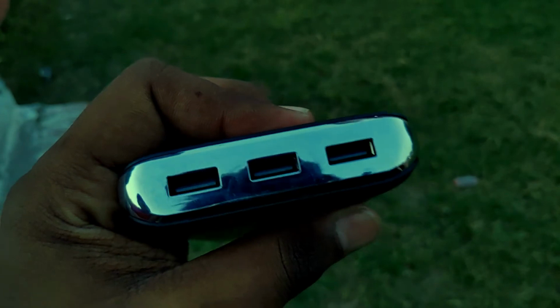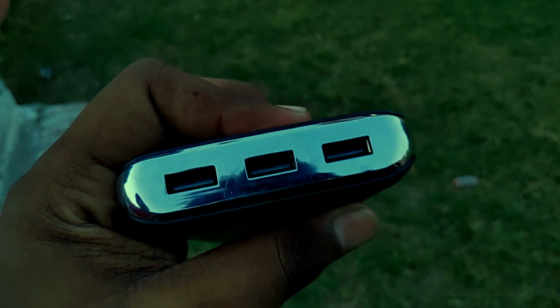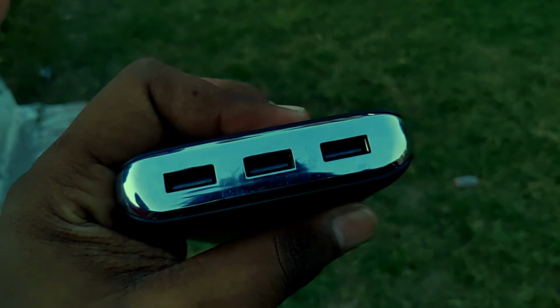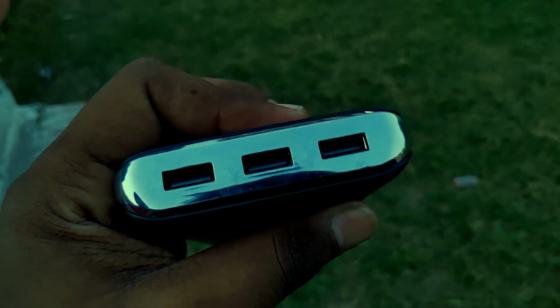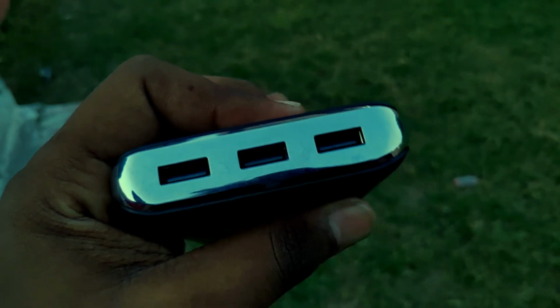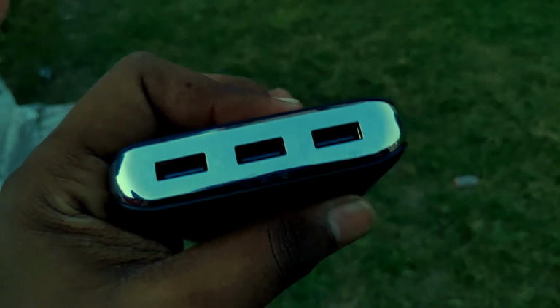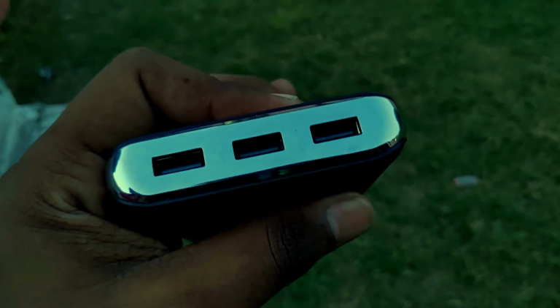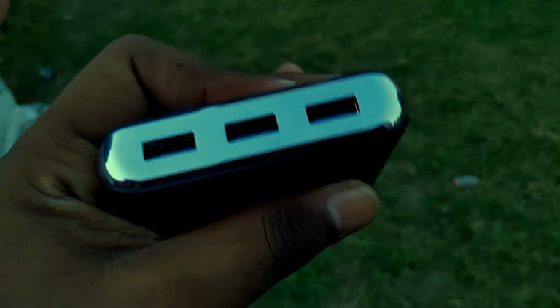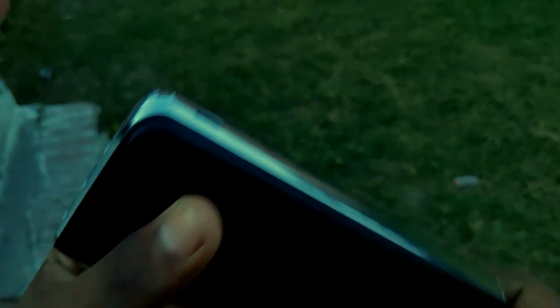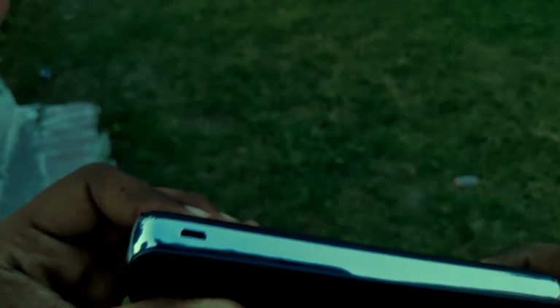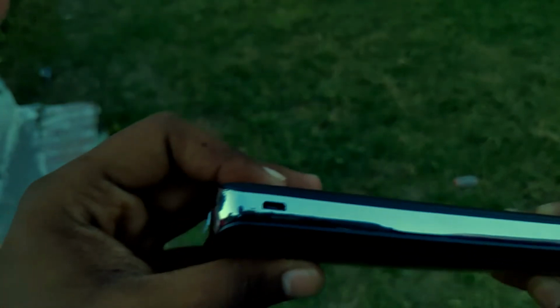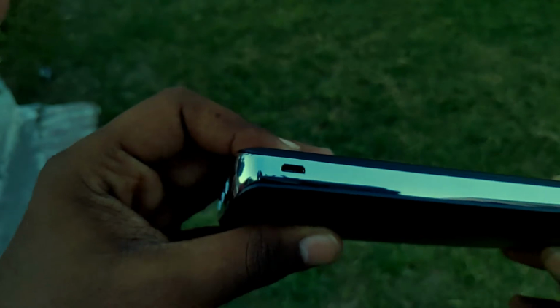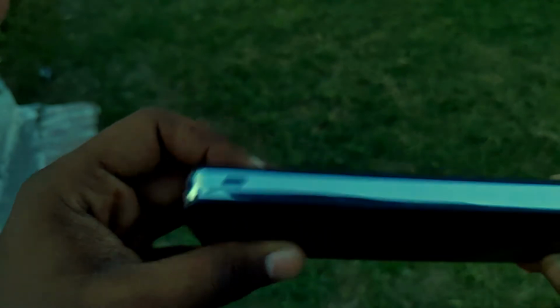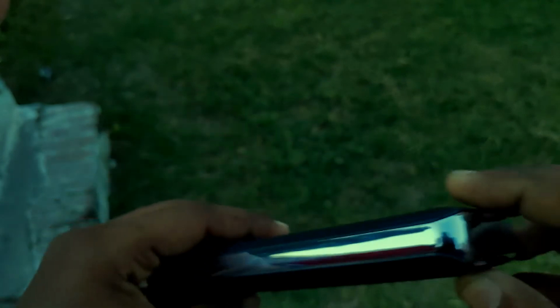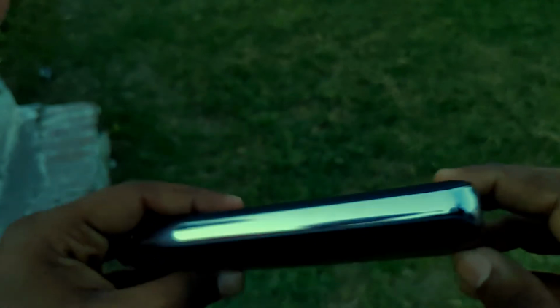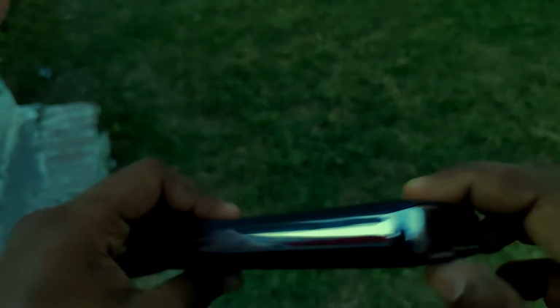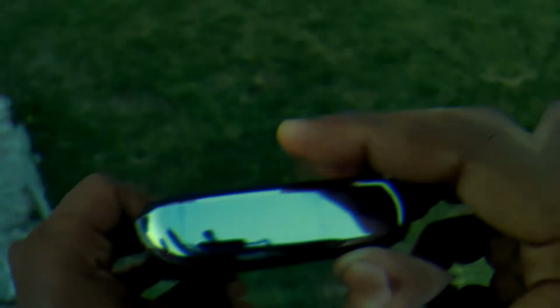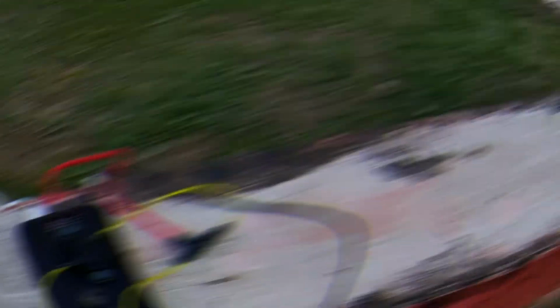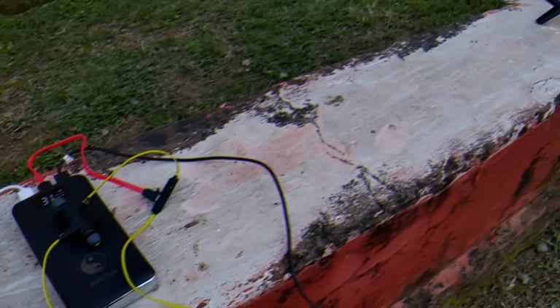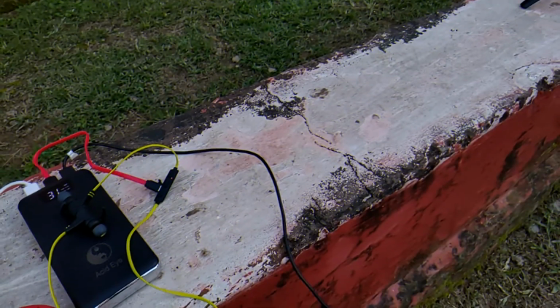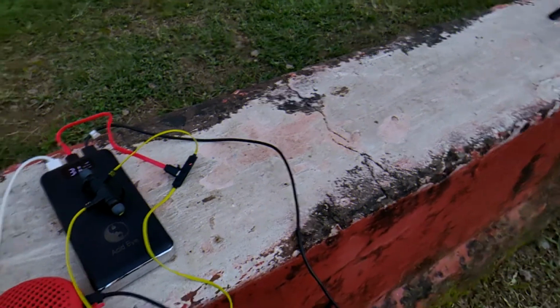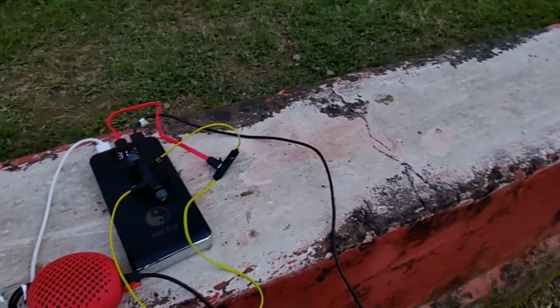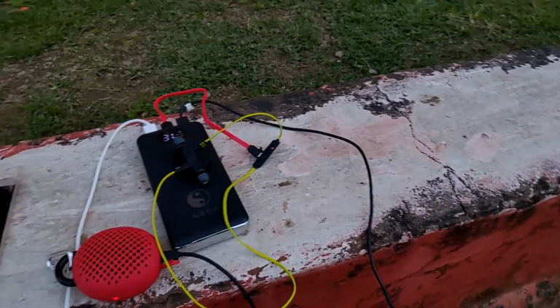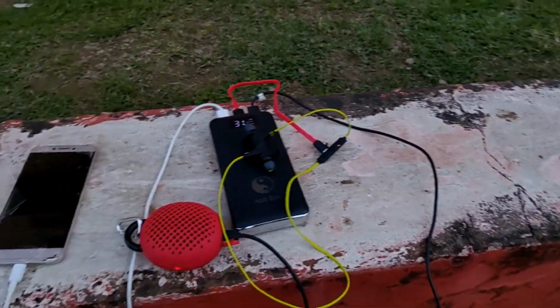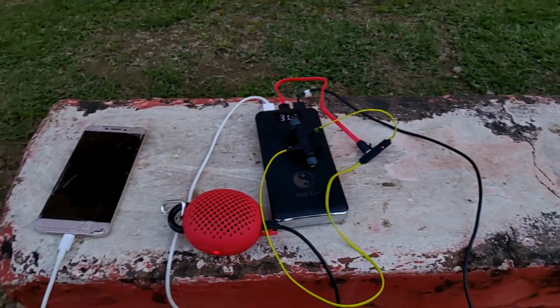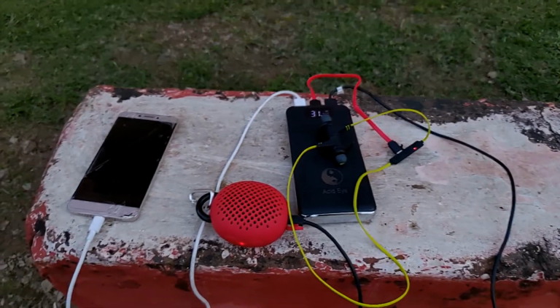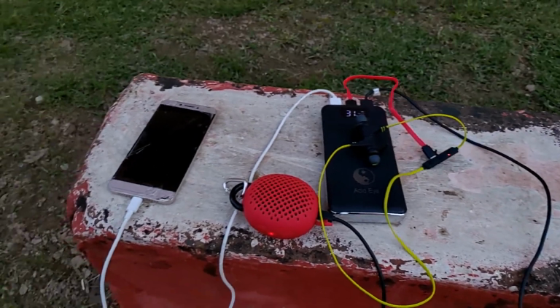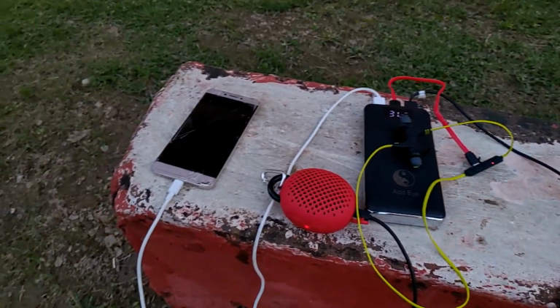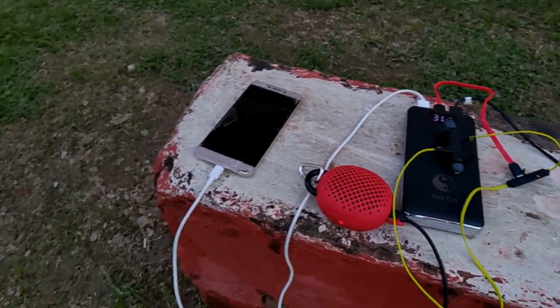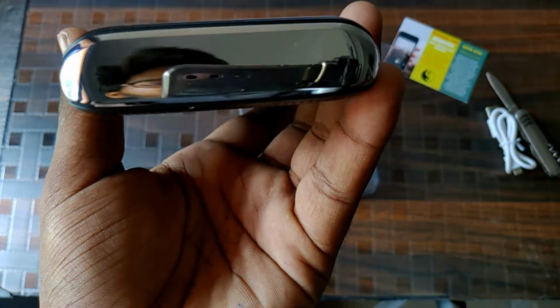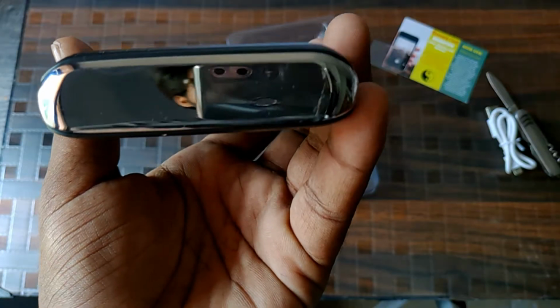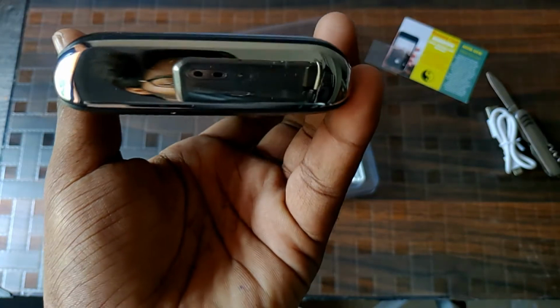On the top we can see three USB ports. A single USB port can supply a maximum of 5 volts and 2.1 amps, which means no quick charging is supported on this one. You can charge three devices at the same time with this power bank.